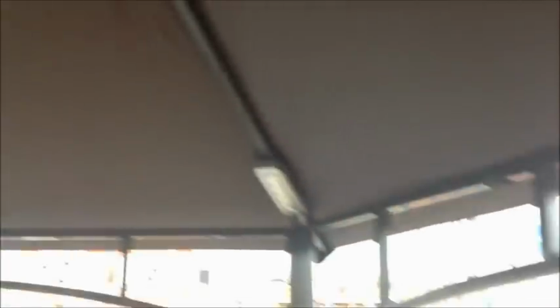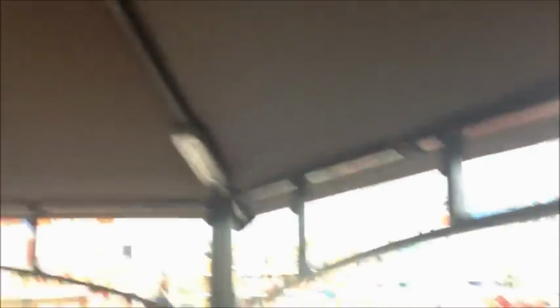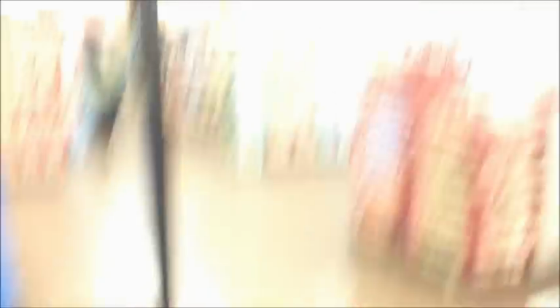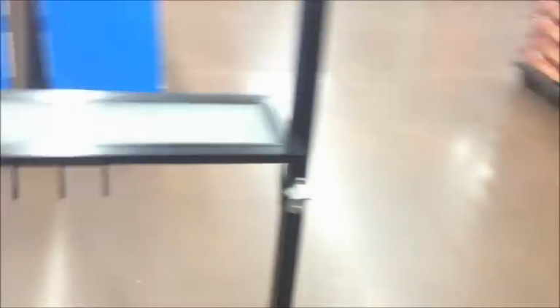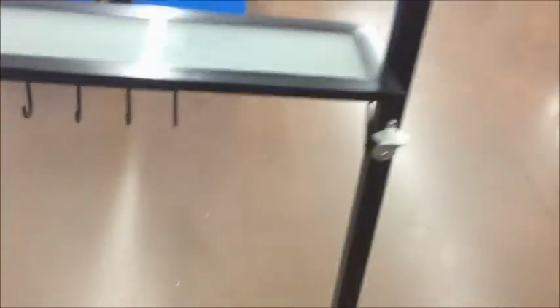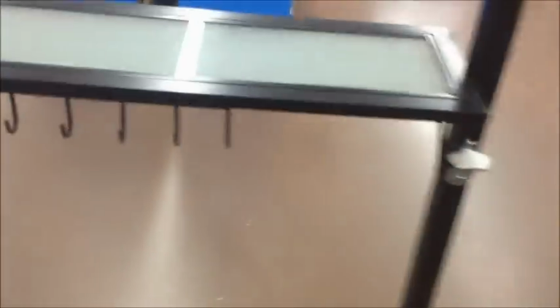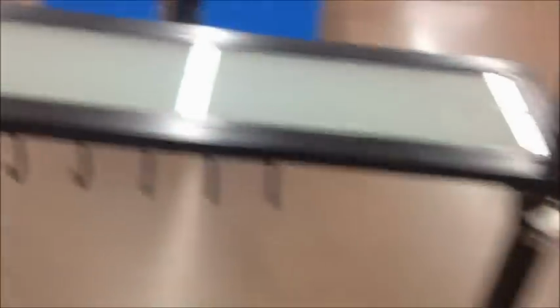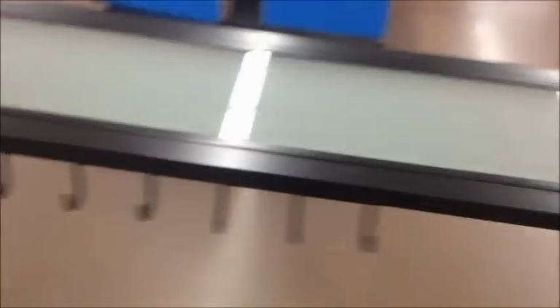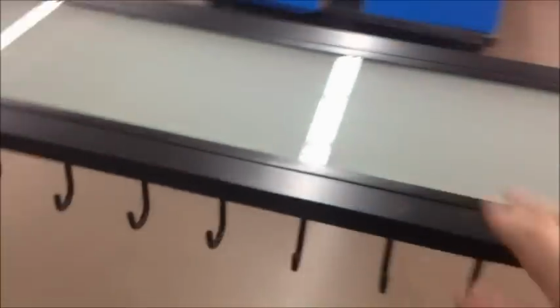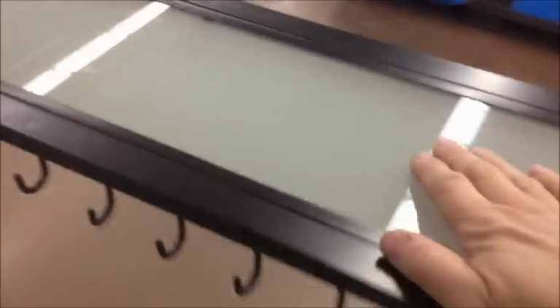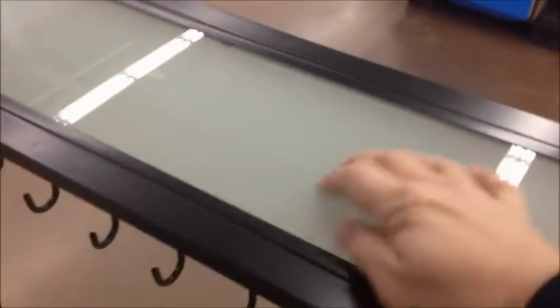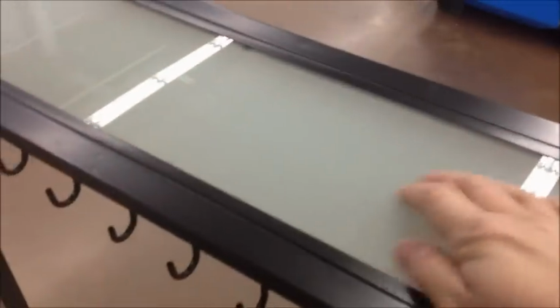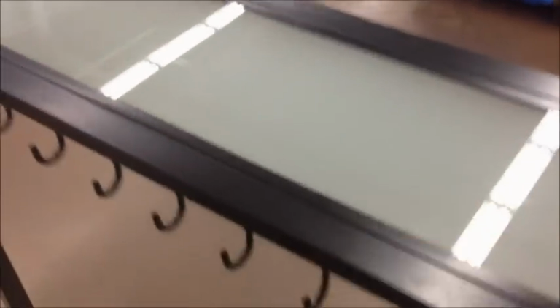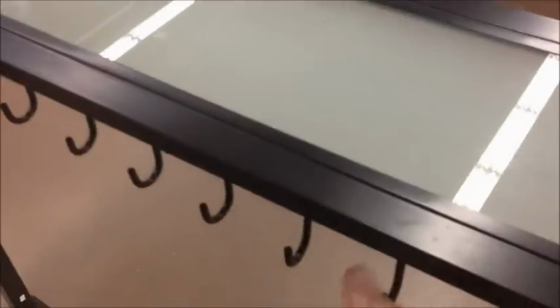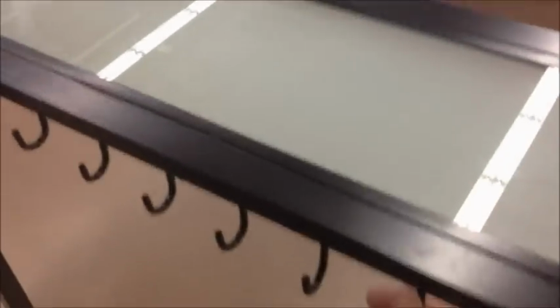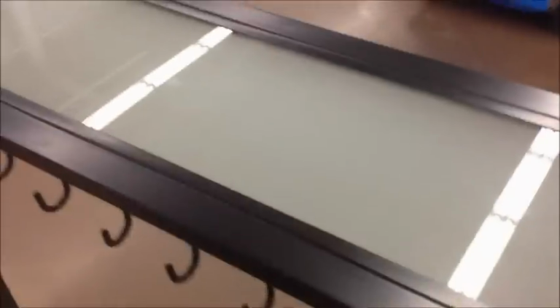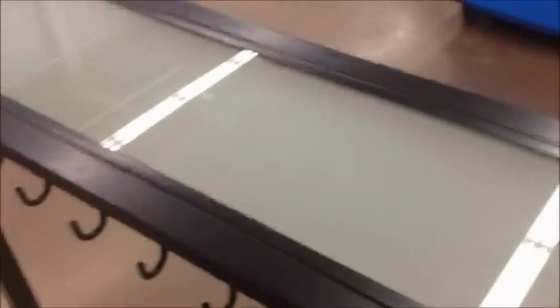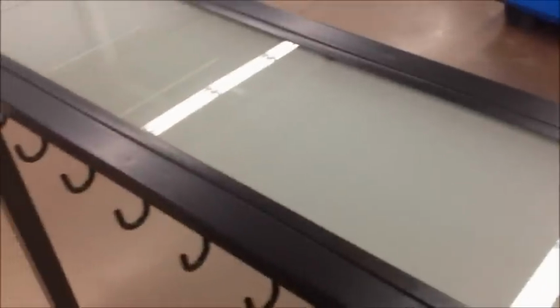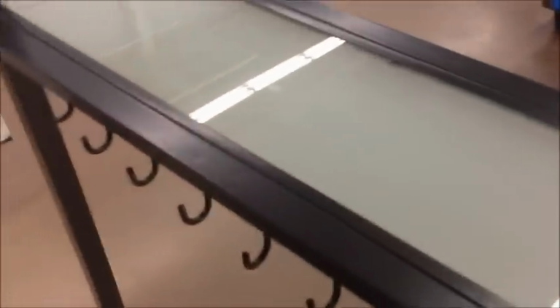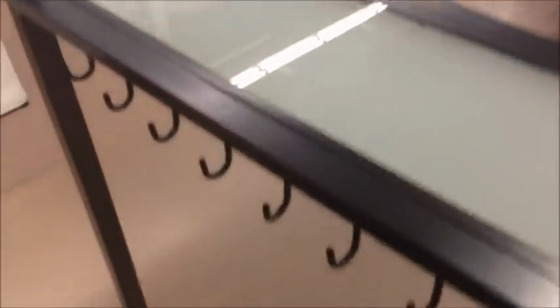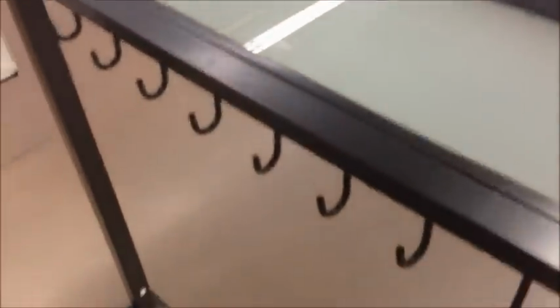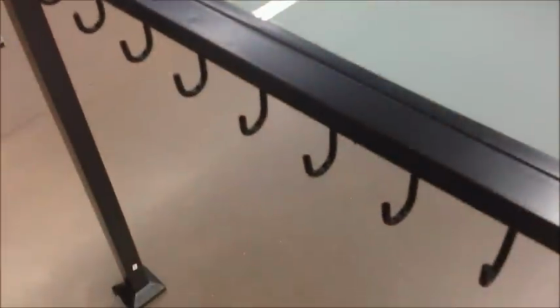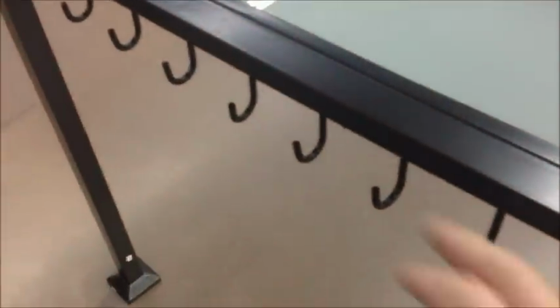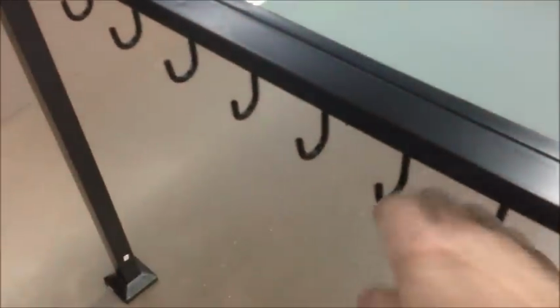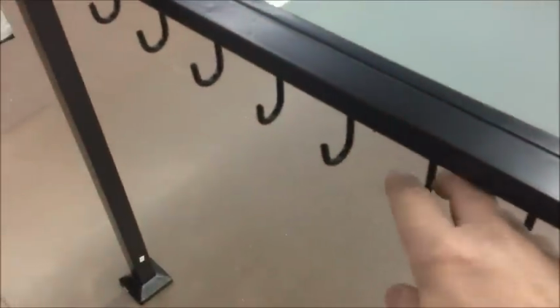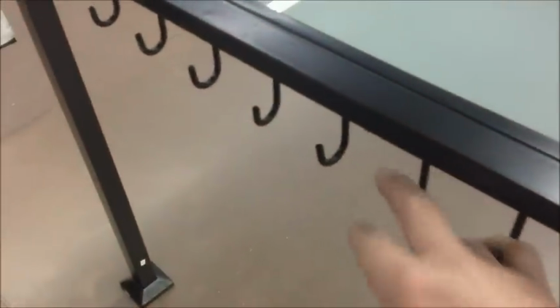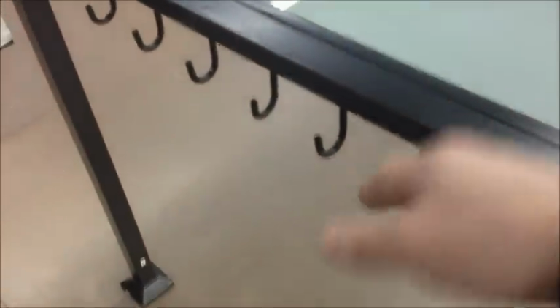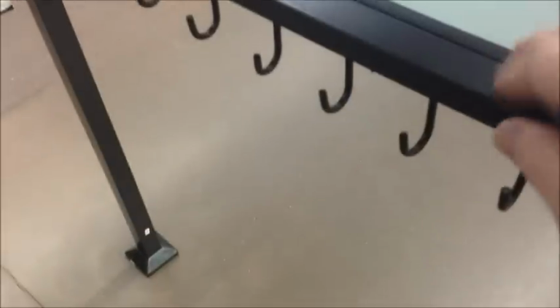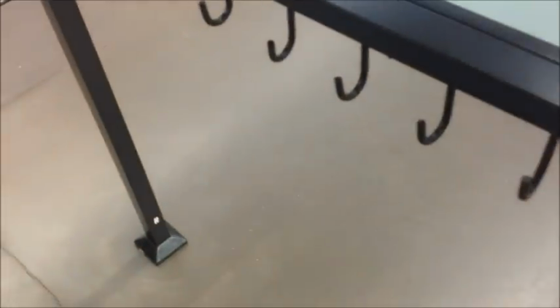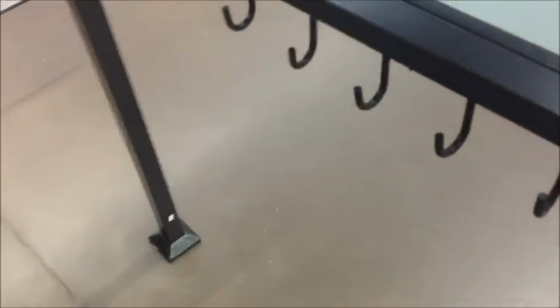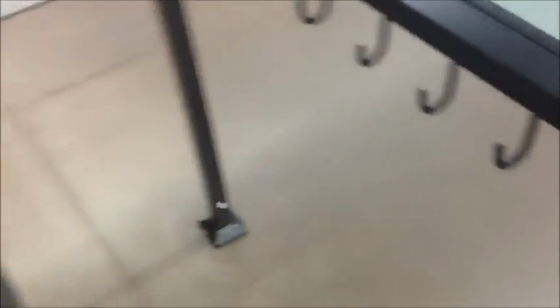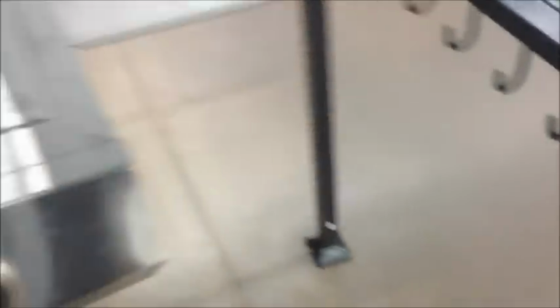And then over on this side there are little hangers to hang a grill and stuff on. It's pretty cool.